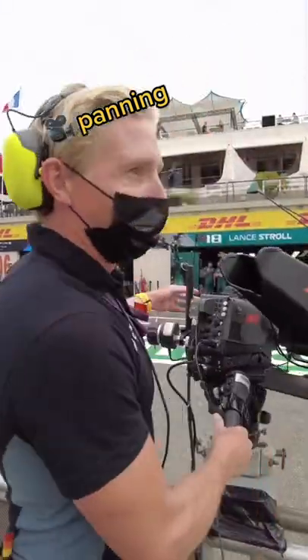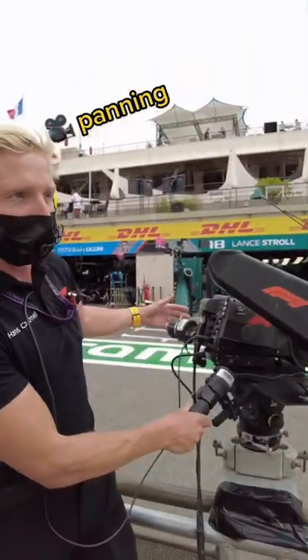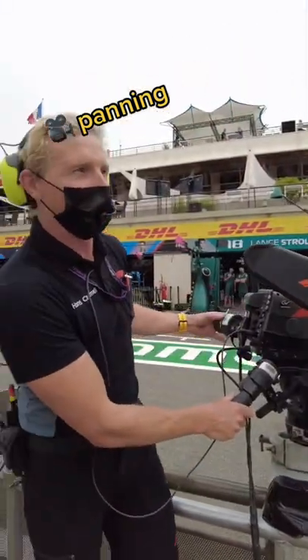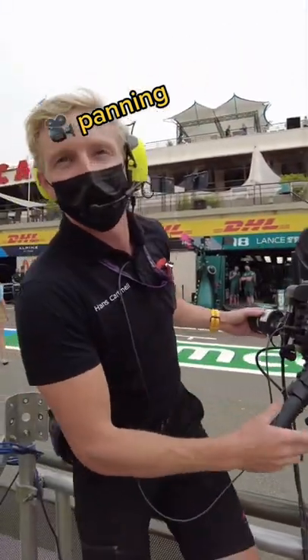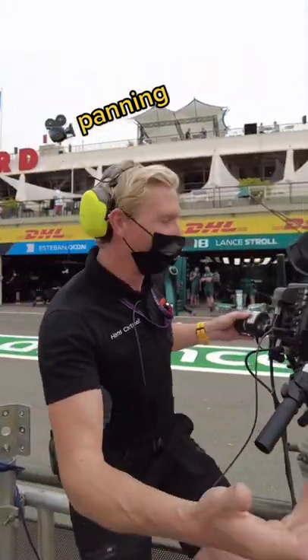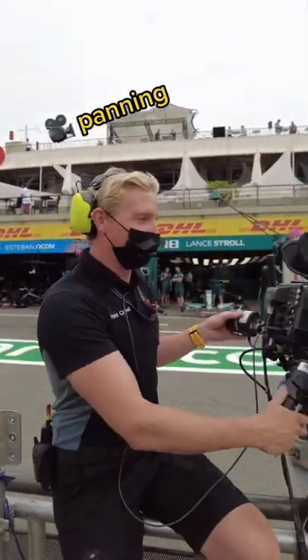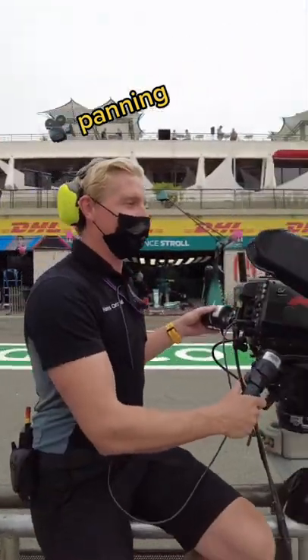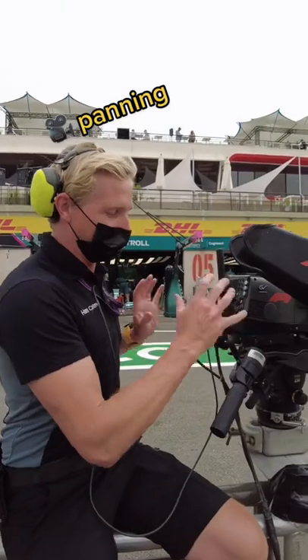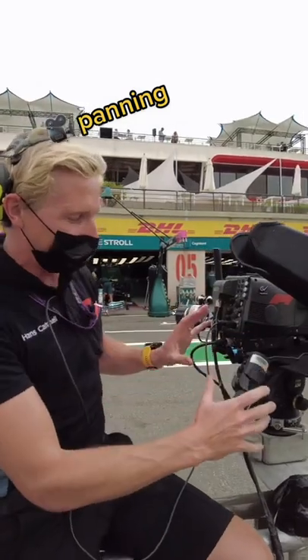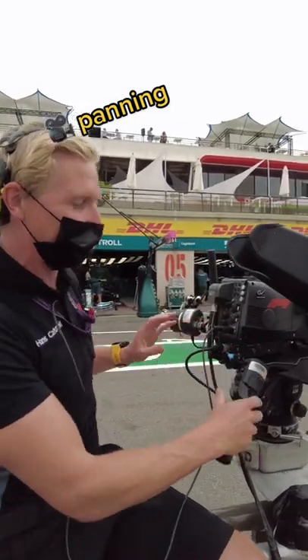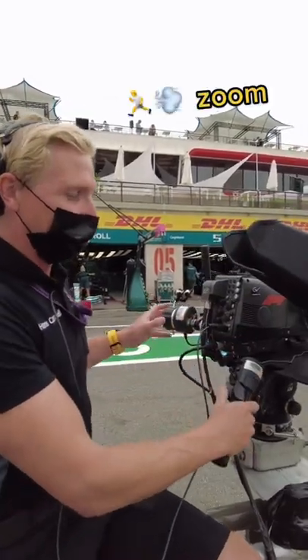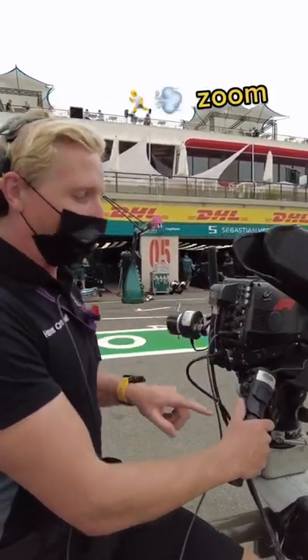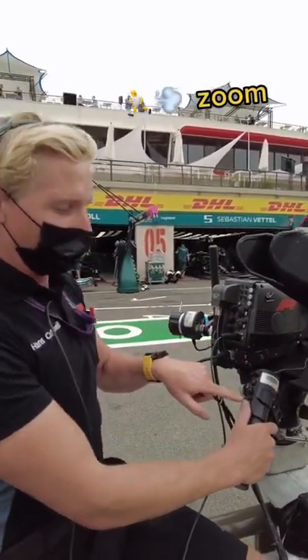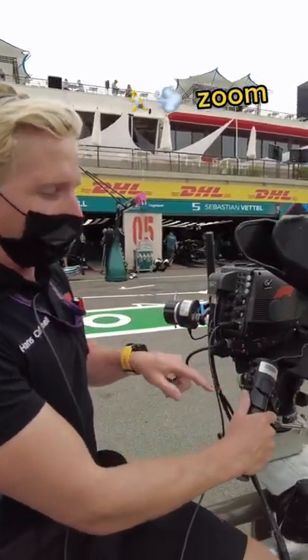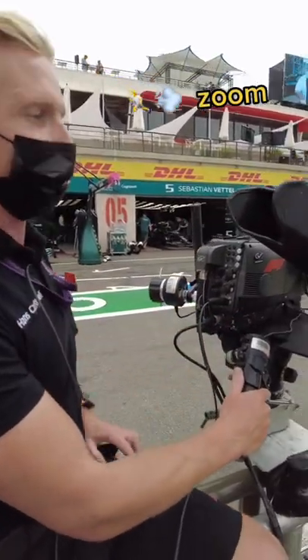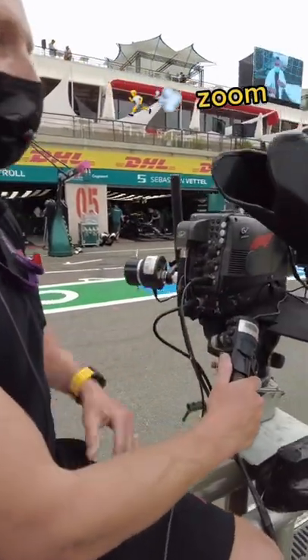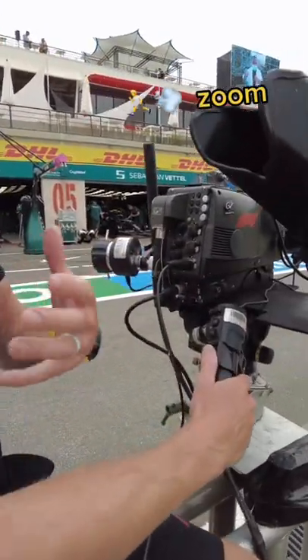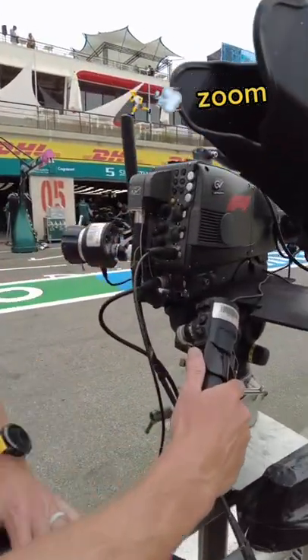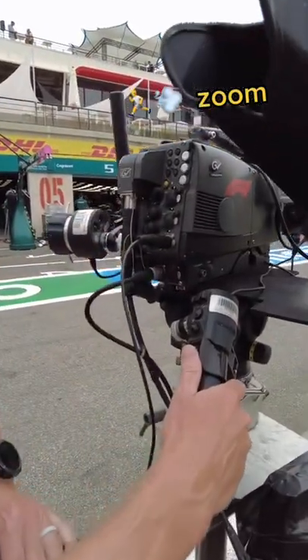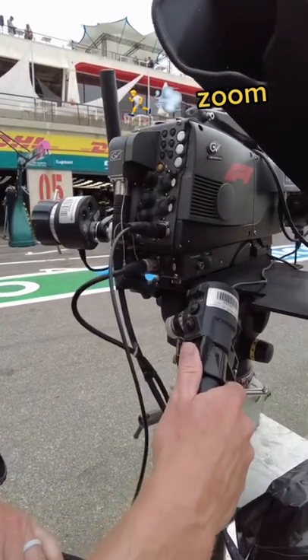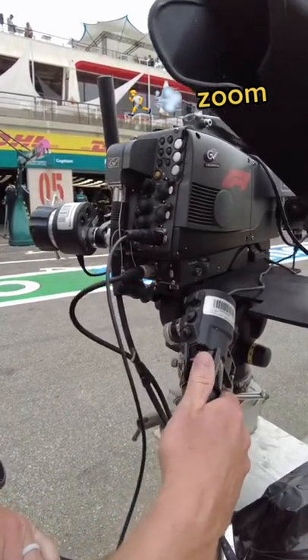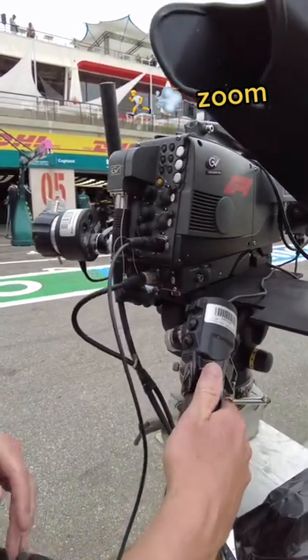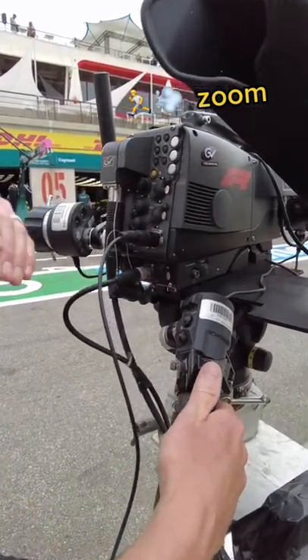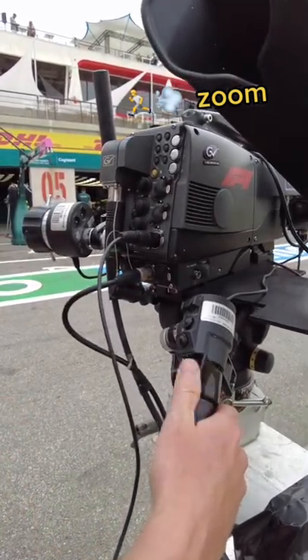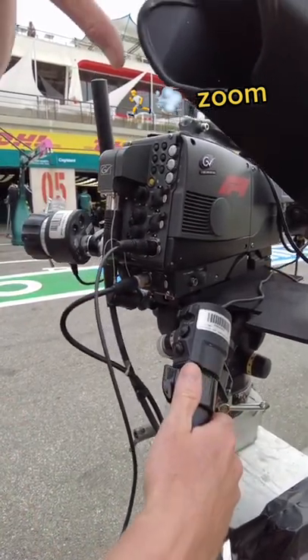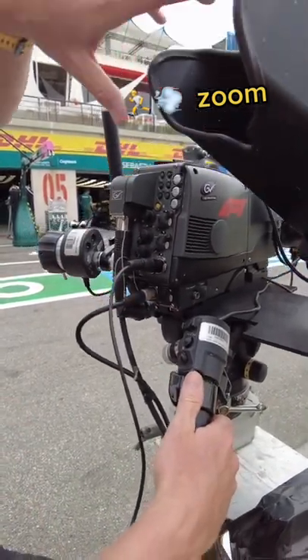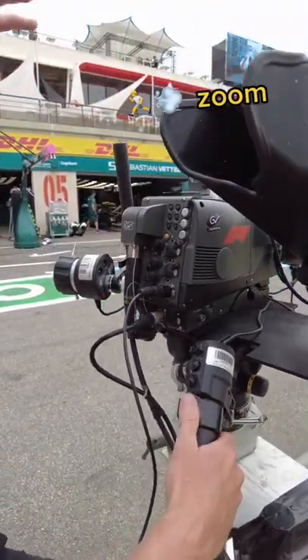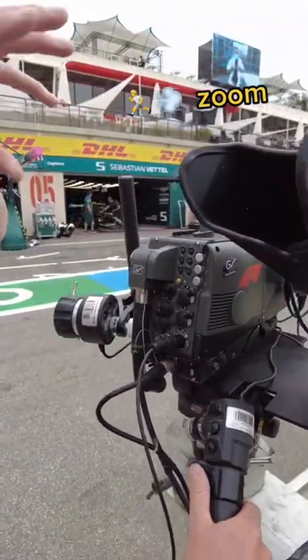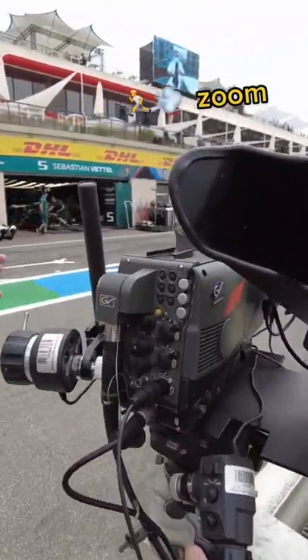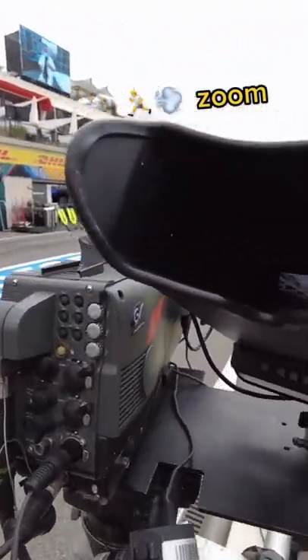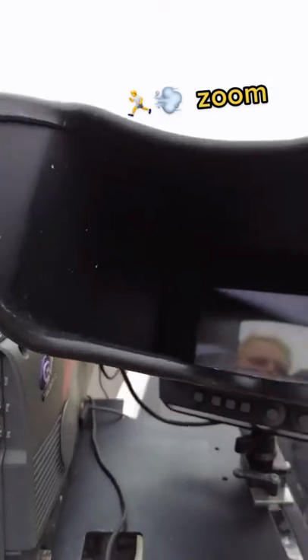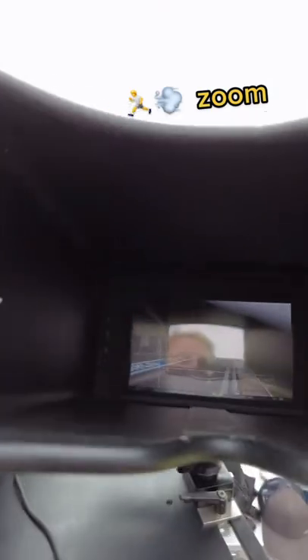On top of that, like all normal cameras these days — and these are very nice cameras — we've also got zoom on the right-hand side, well that's how I like it set up. So if I push this one here, if you looked in my viewfinder you'd see the shot going in and out.